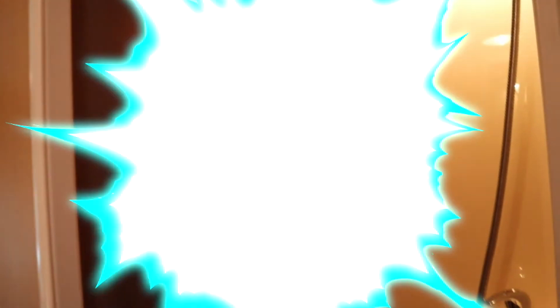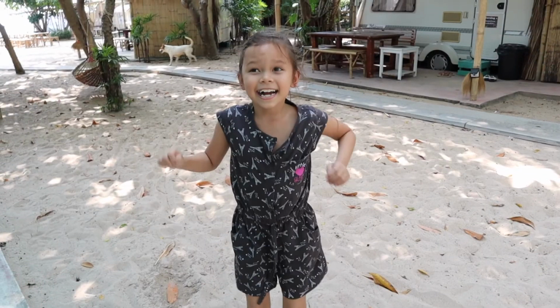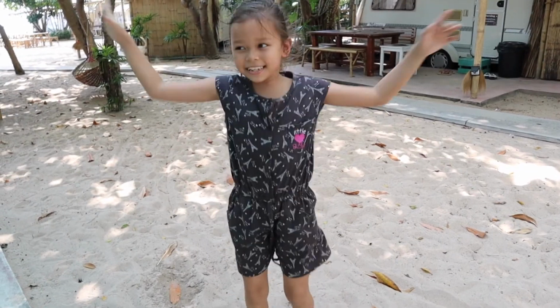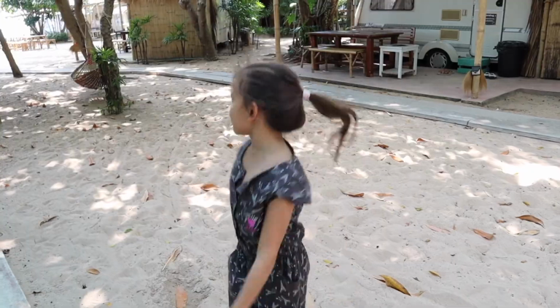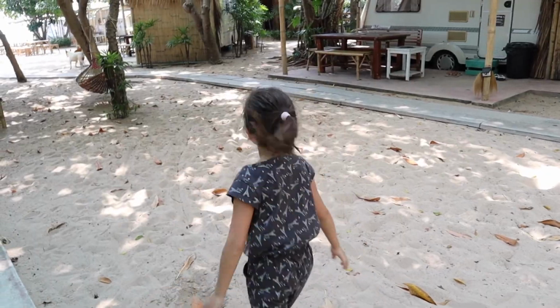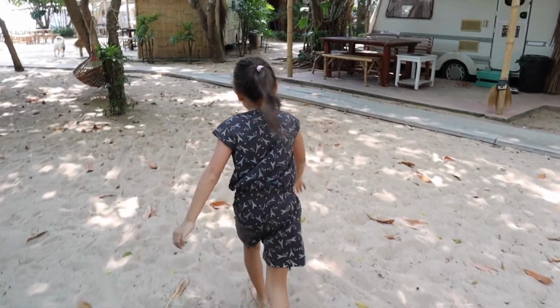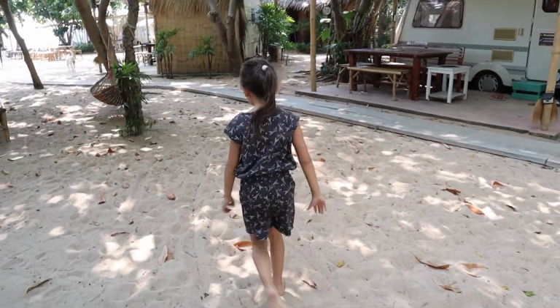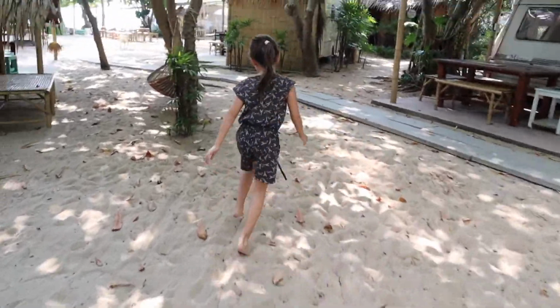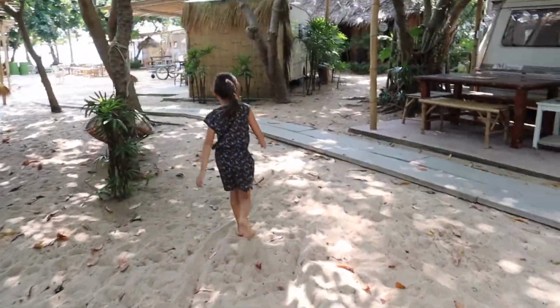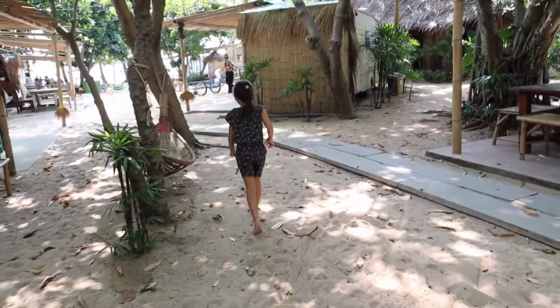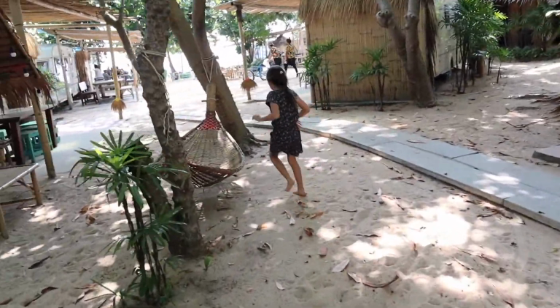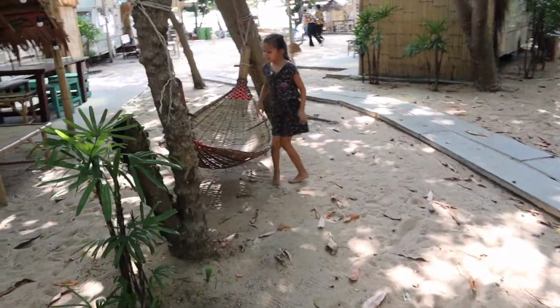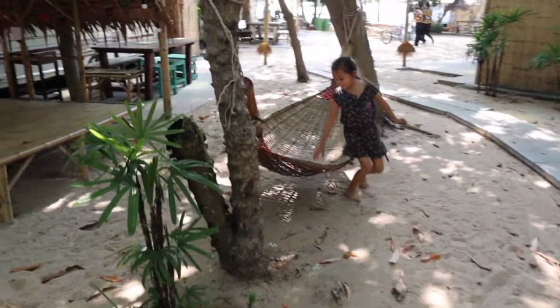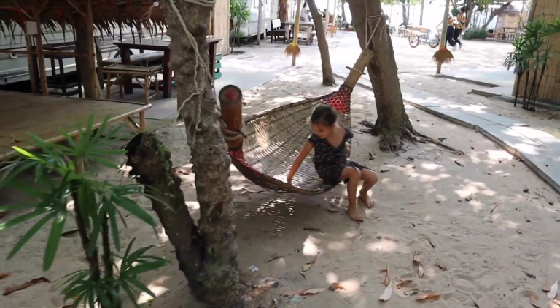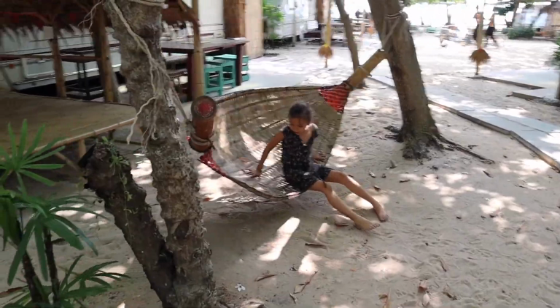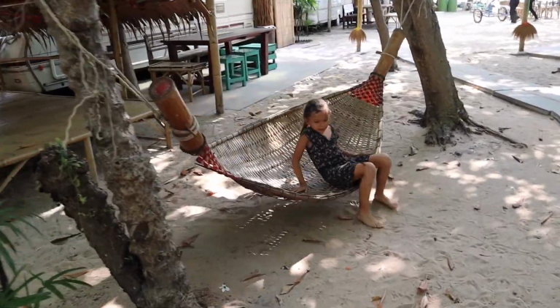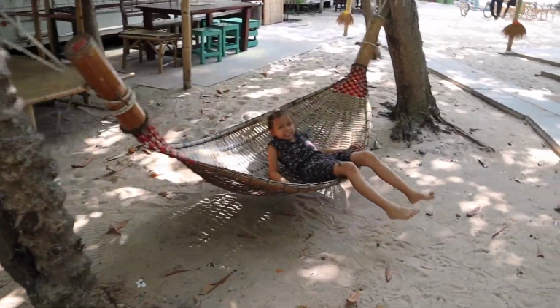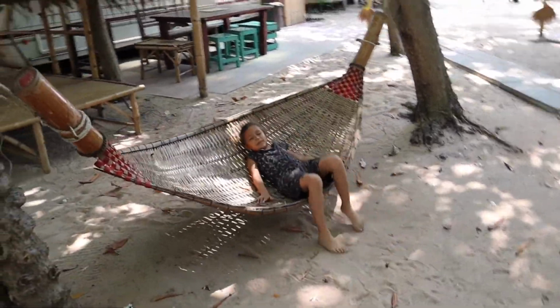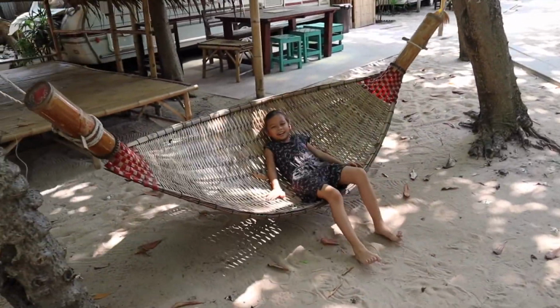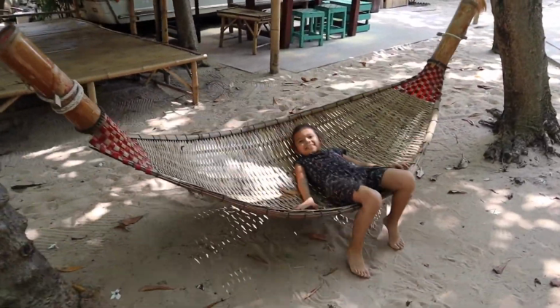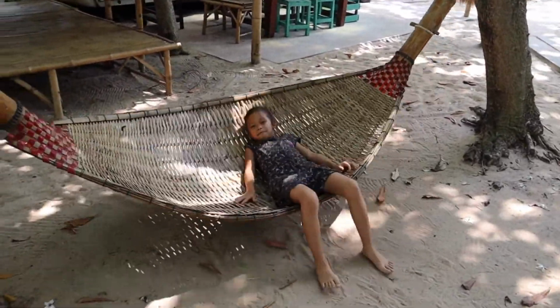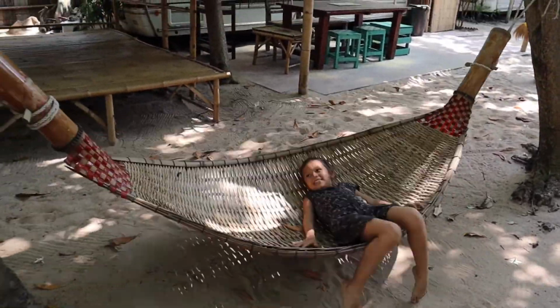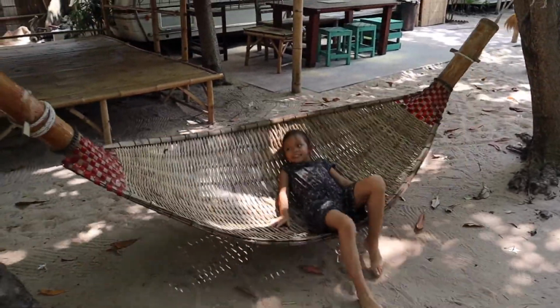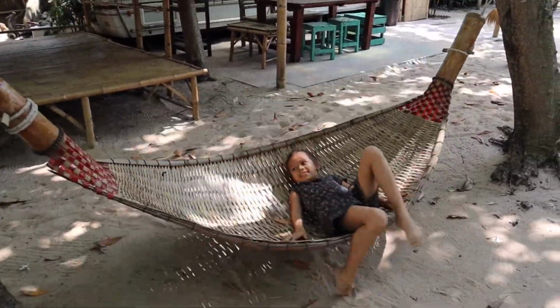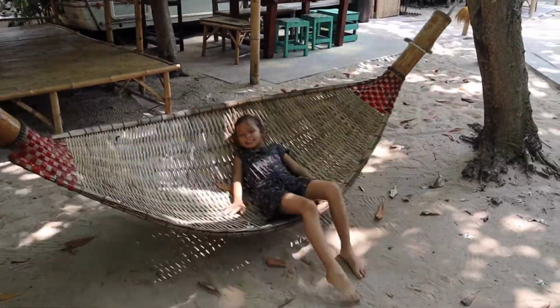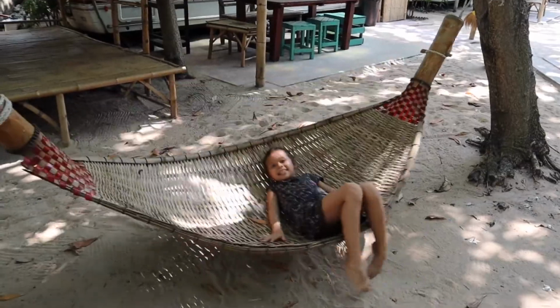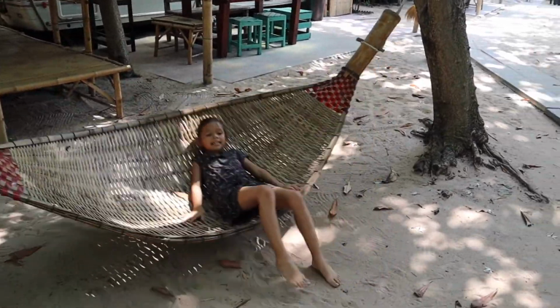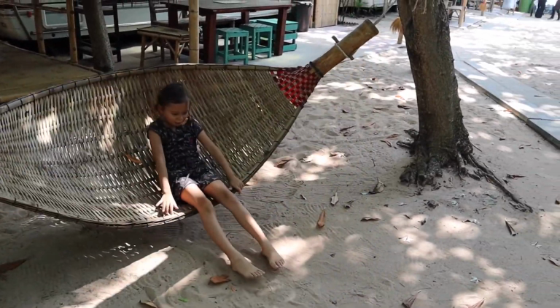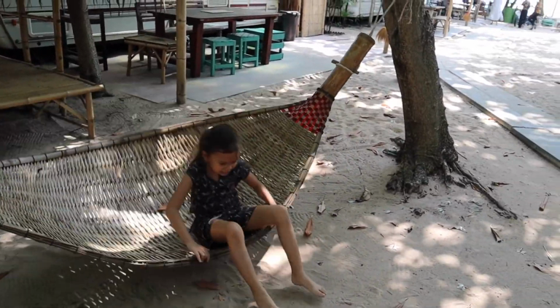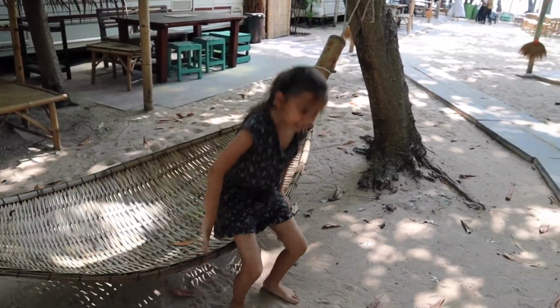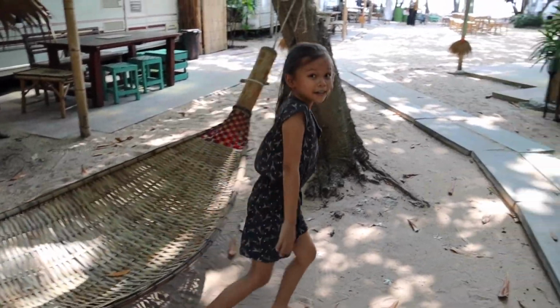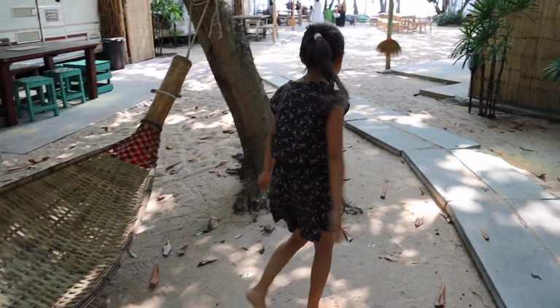Okay guys, let's explore! This is a hammock! Look at this! It's so much fun! Now let's go explore the other stuff!